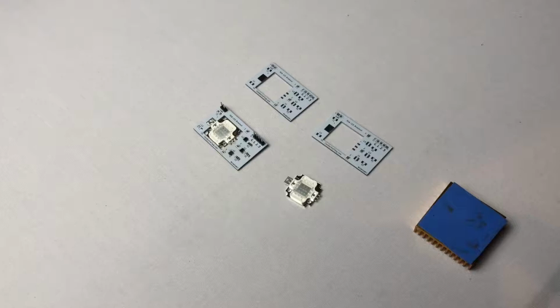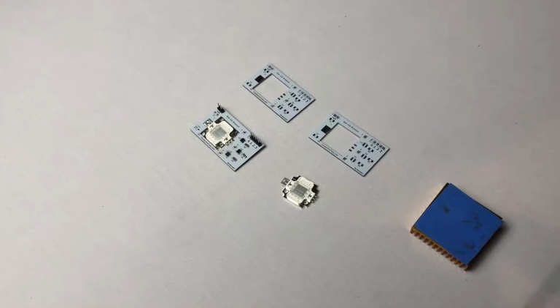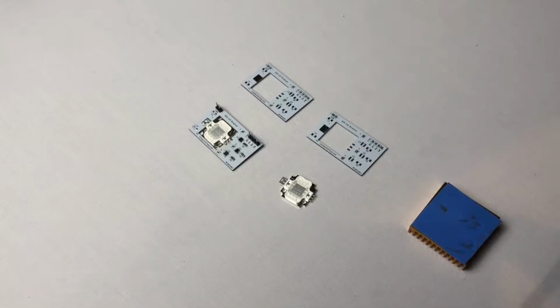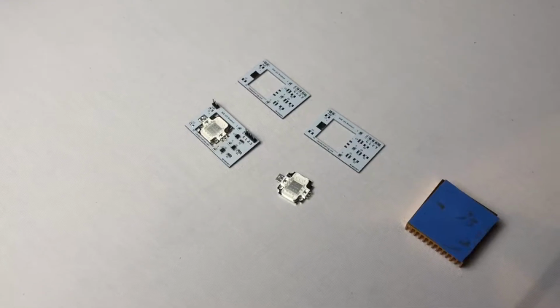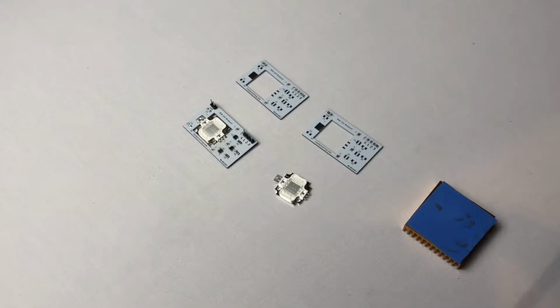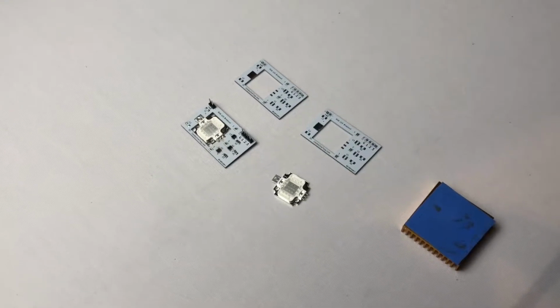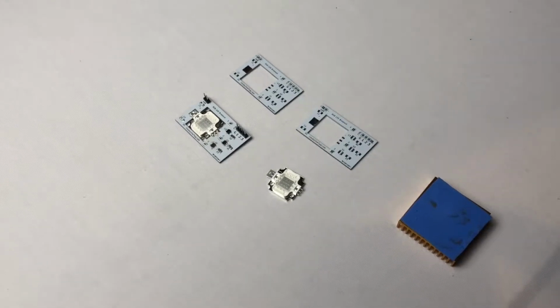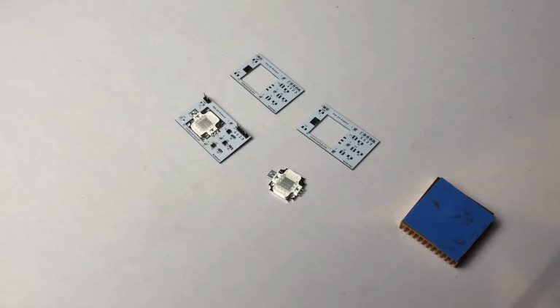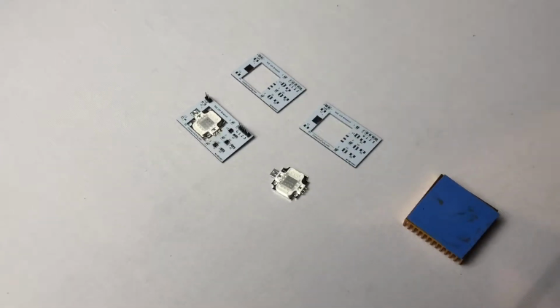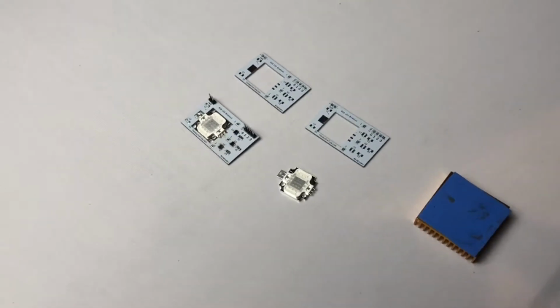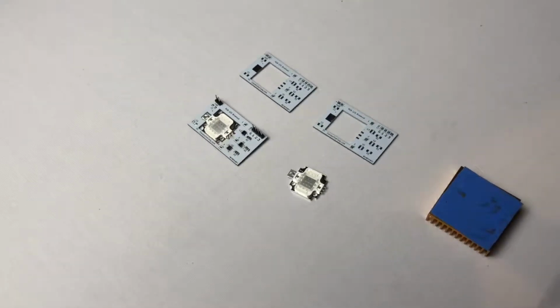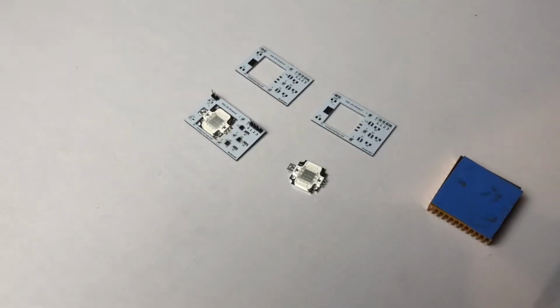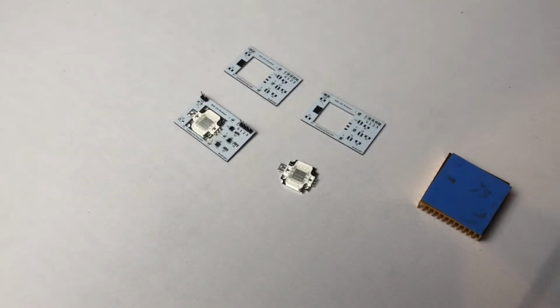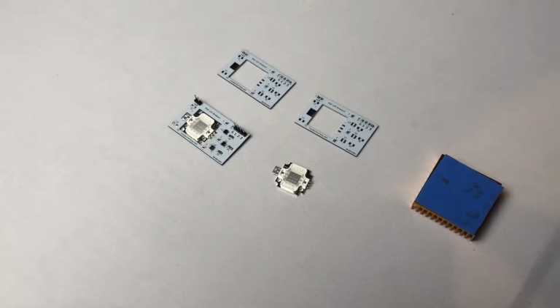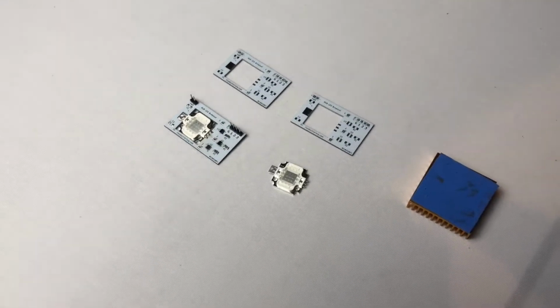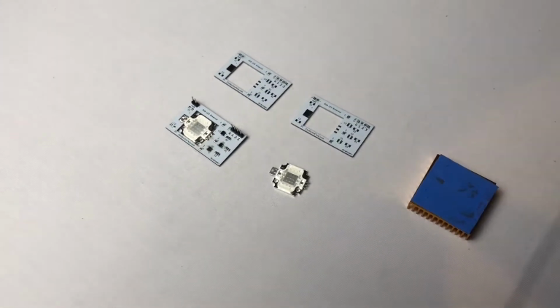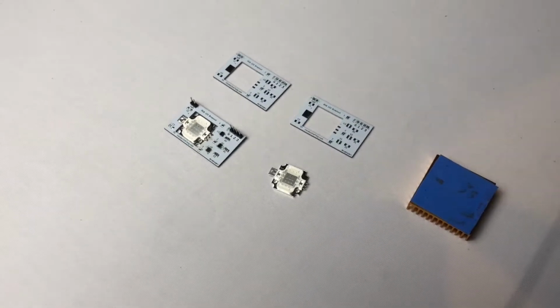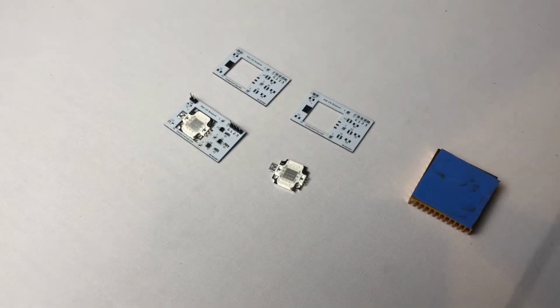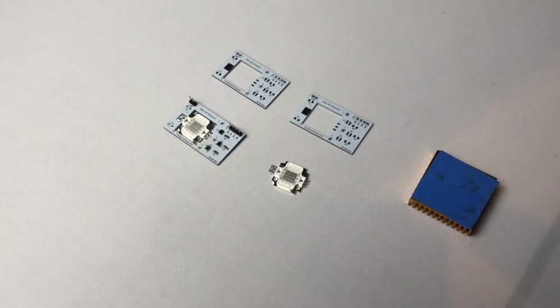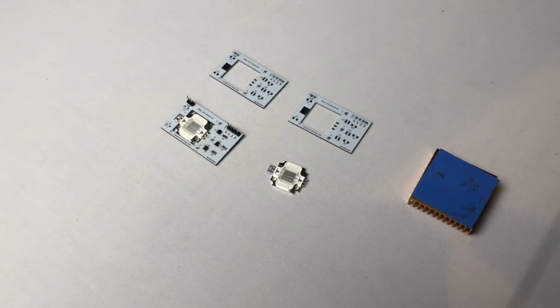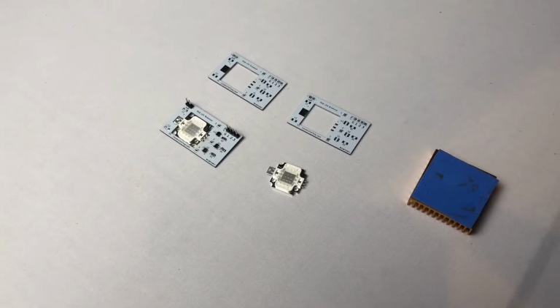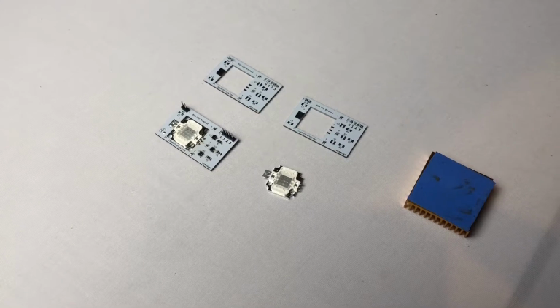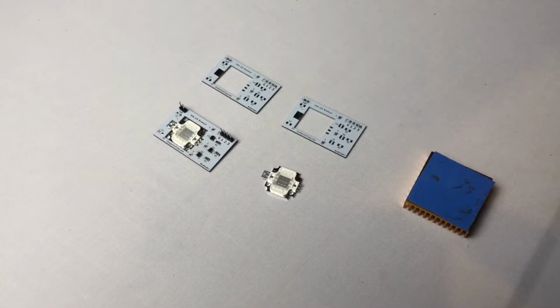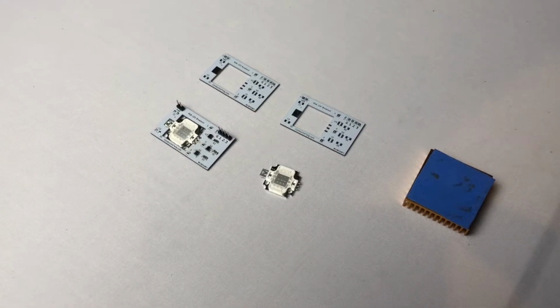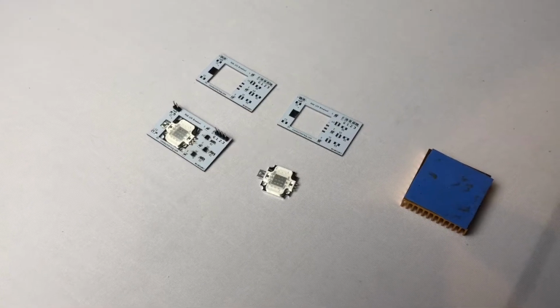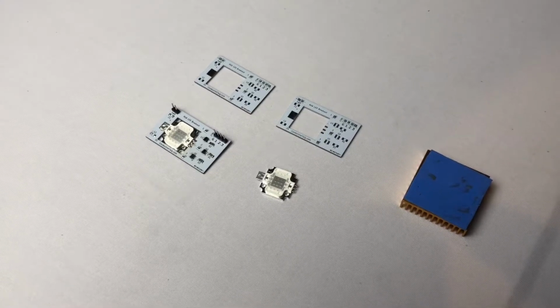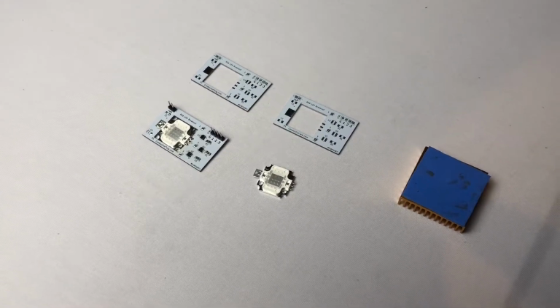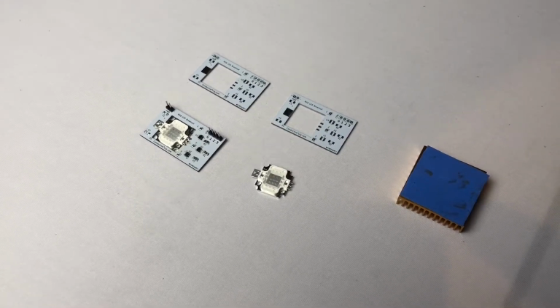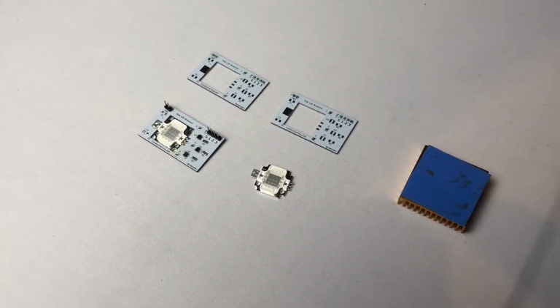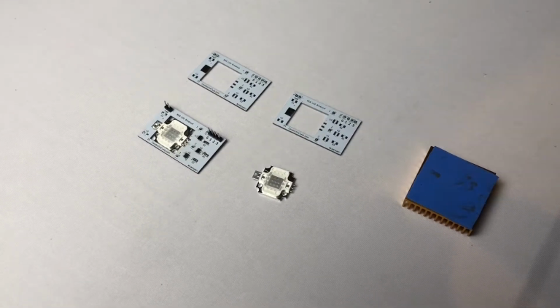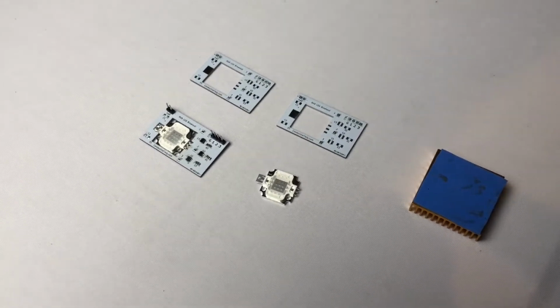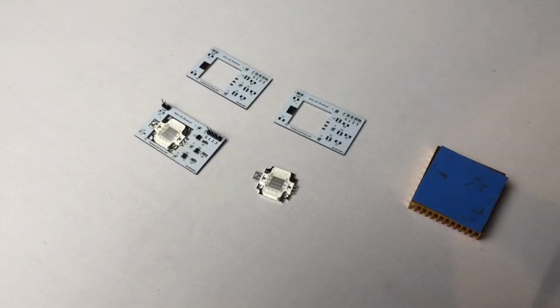Hi, this is Casey Halverson with Inductive Twig, and I want to show you our new RGB breakout board. We have two variants of this board.